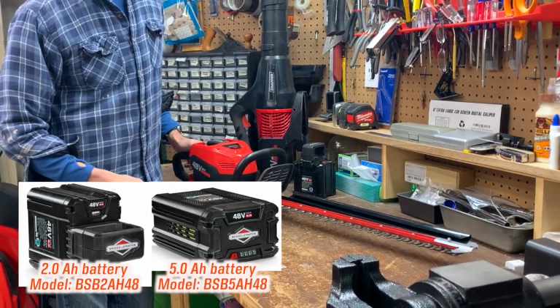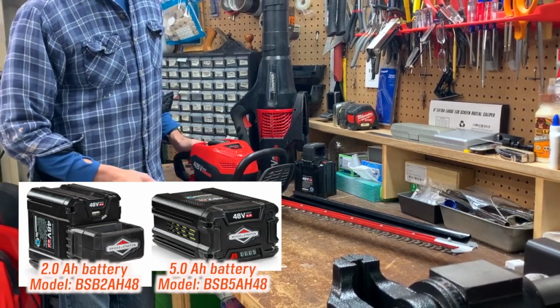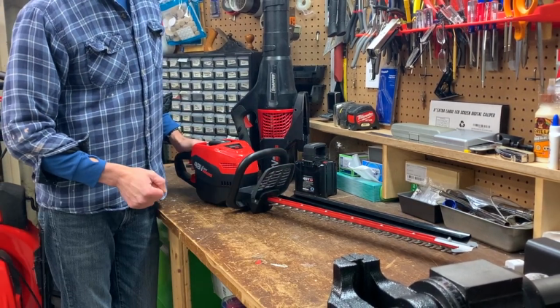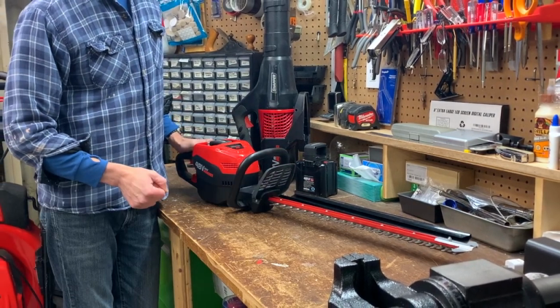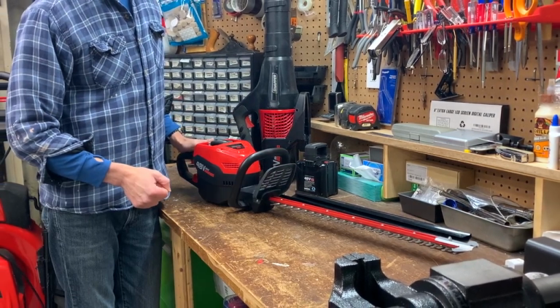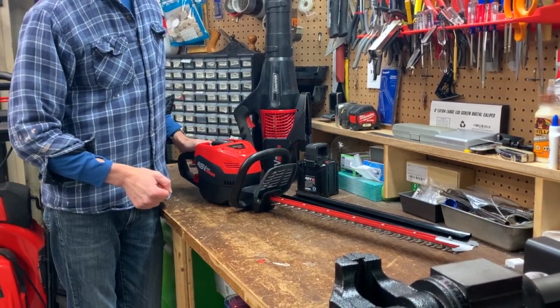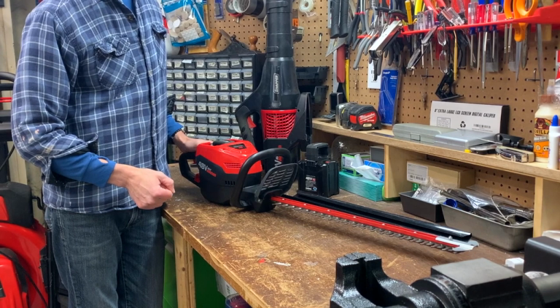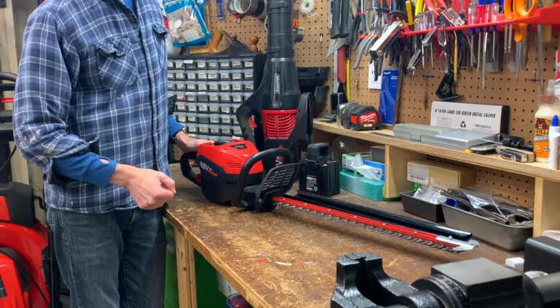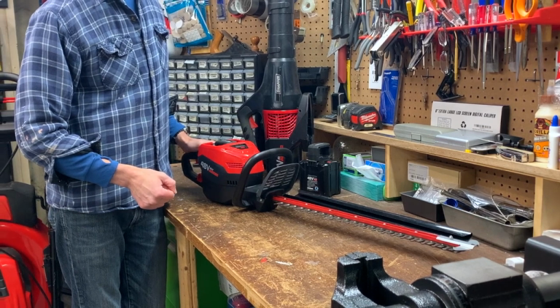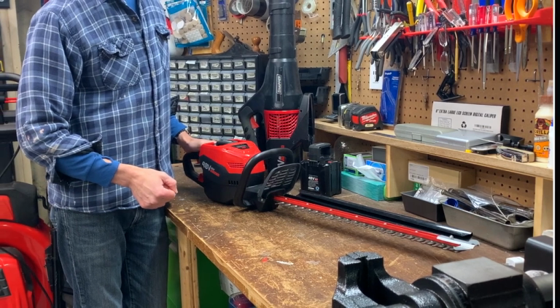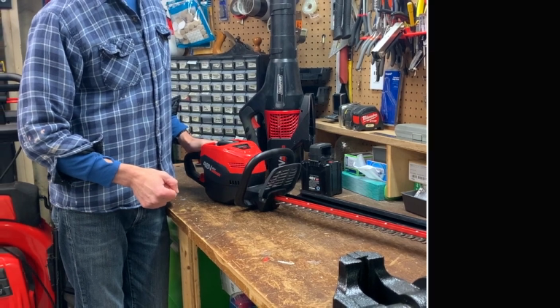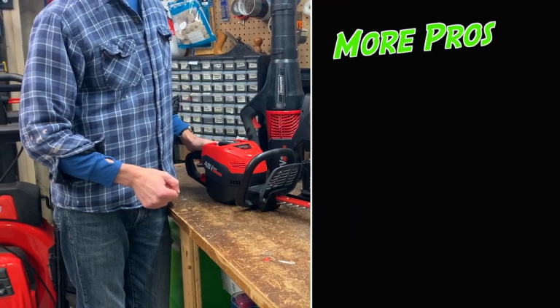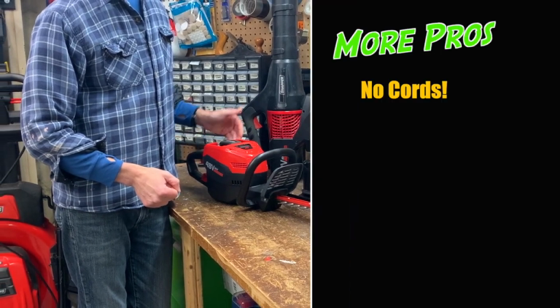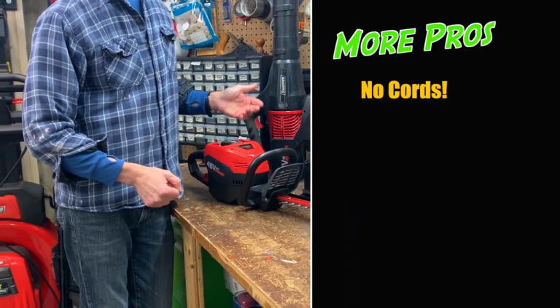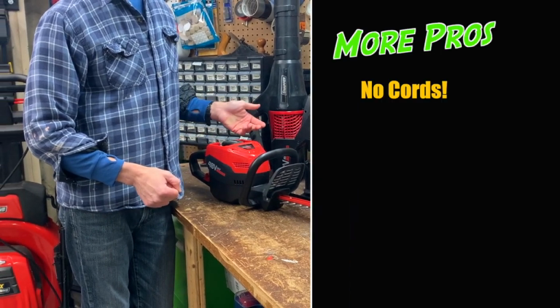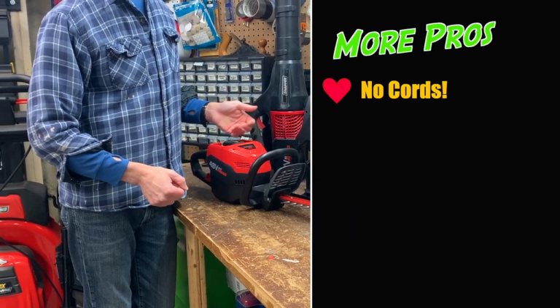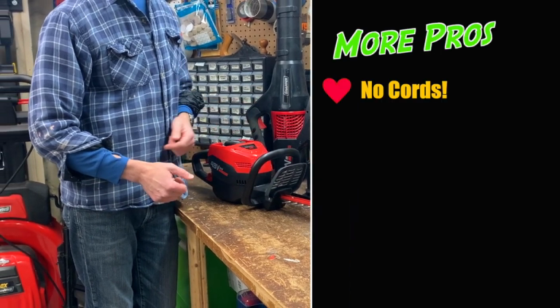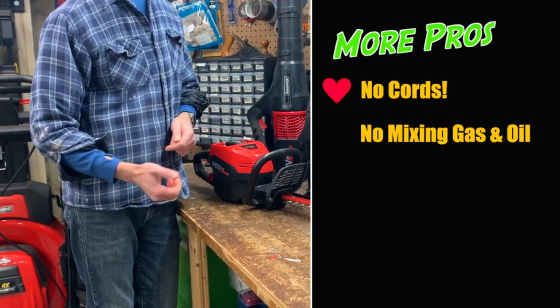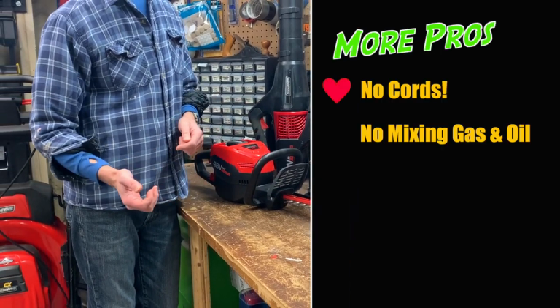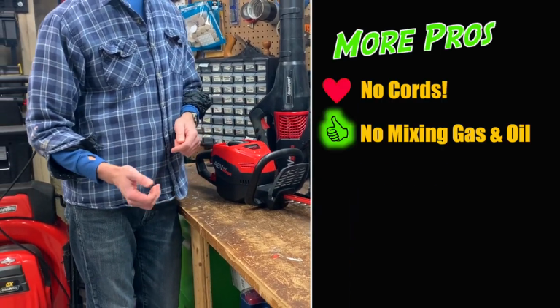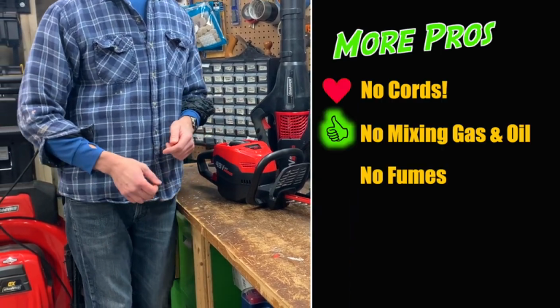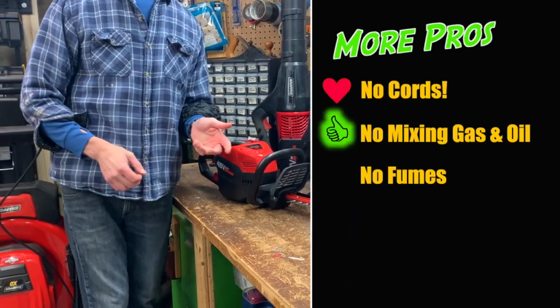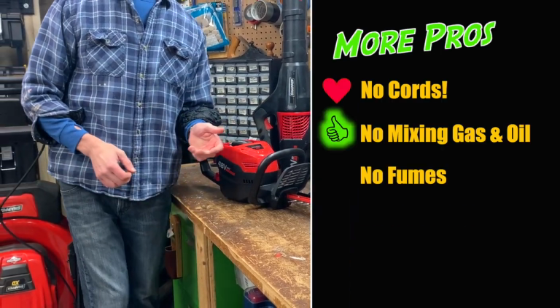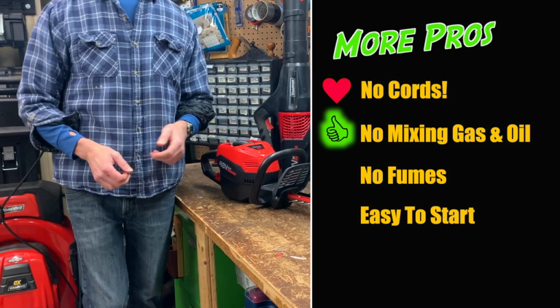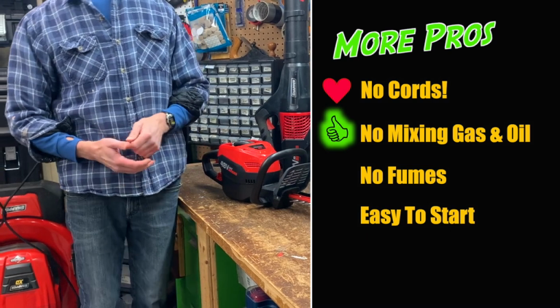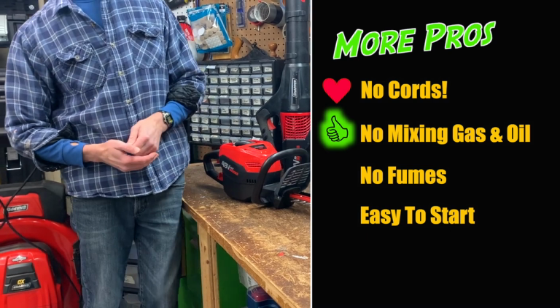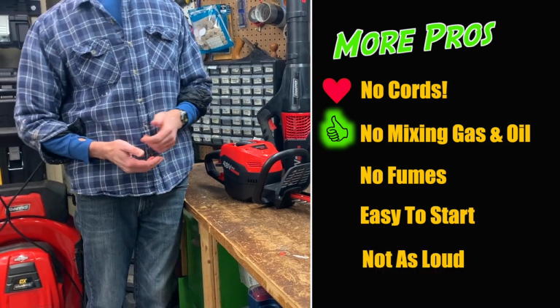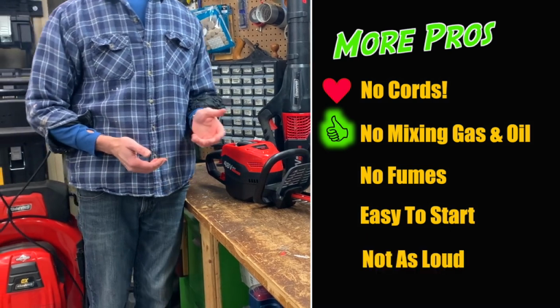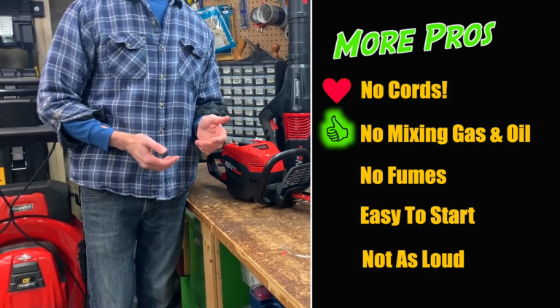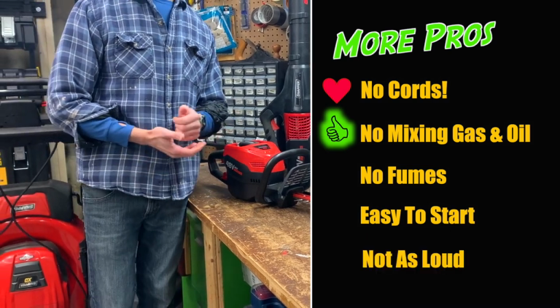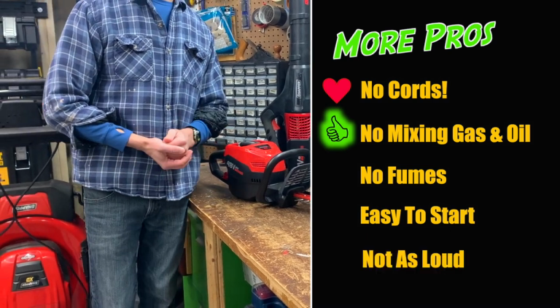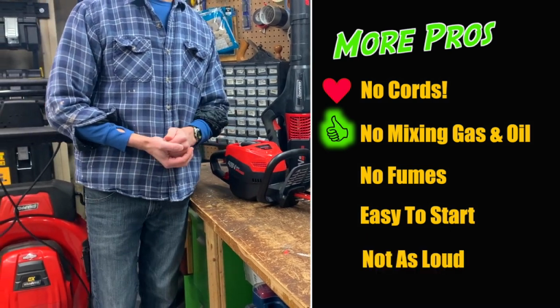Of course you get the benefits of any battery-powered tool: there's no electrical cord to cut, no fuel to mix, no fumes, it's easy to start, and it's quieter than any gas-powered tool.